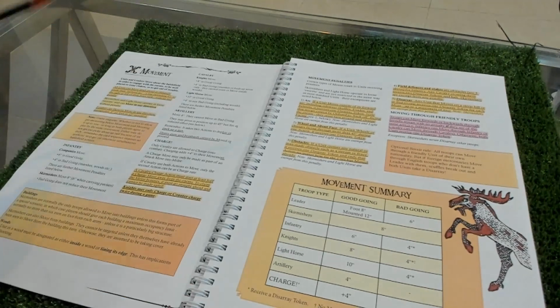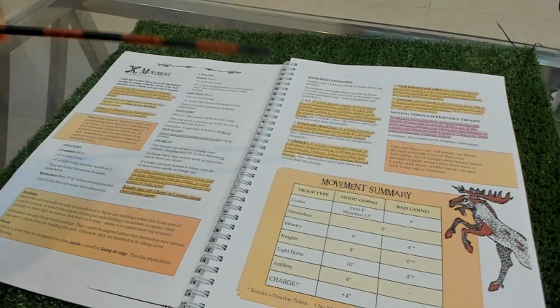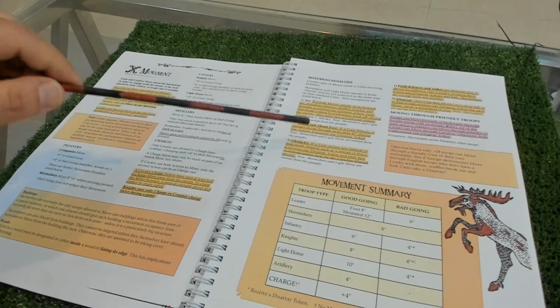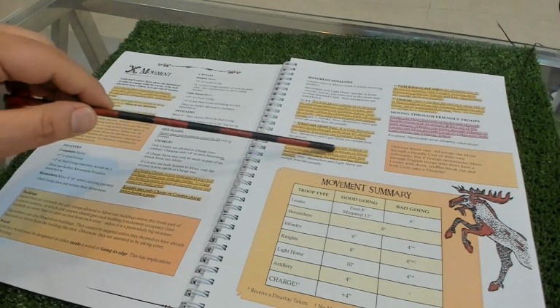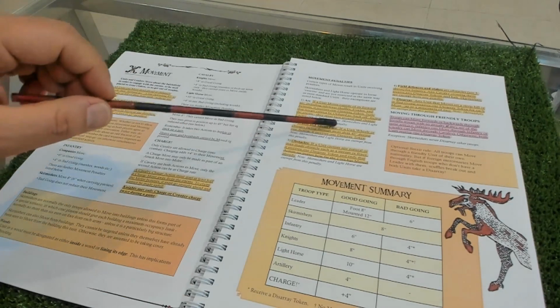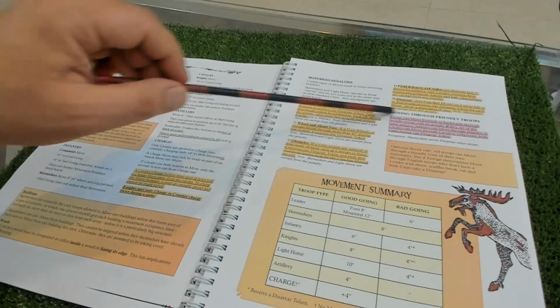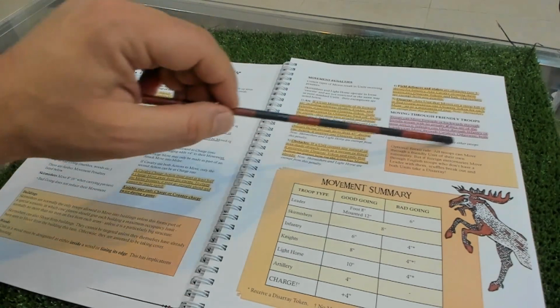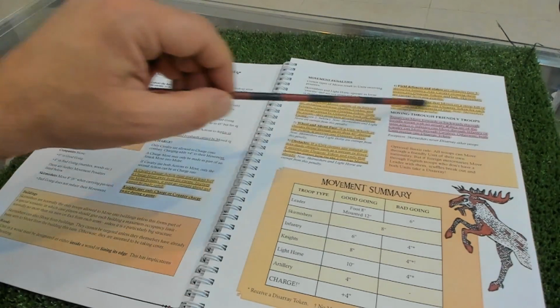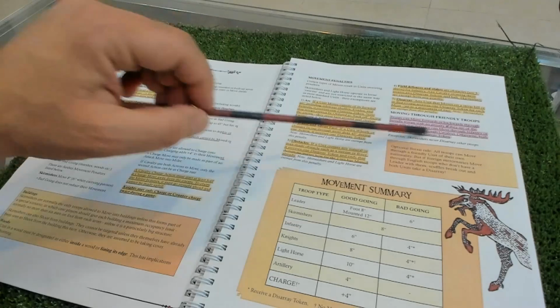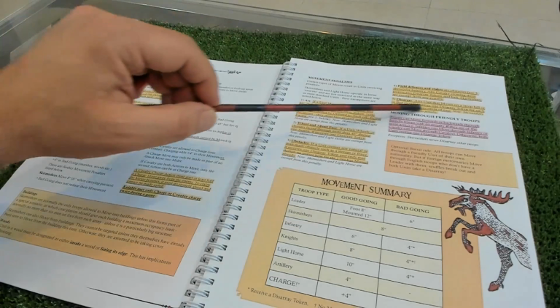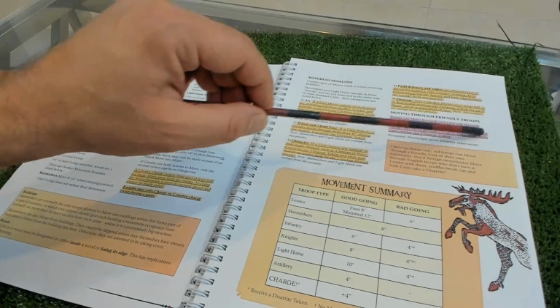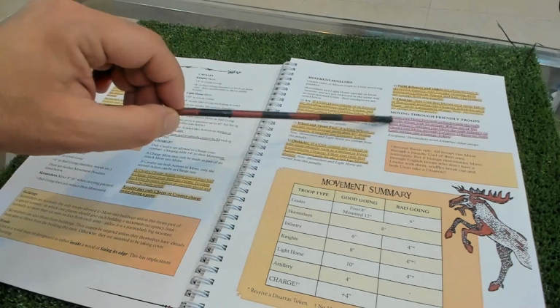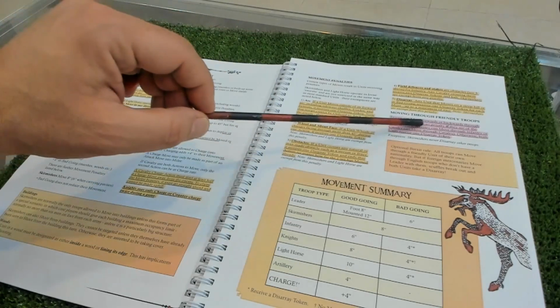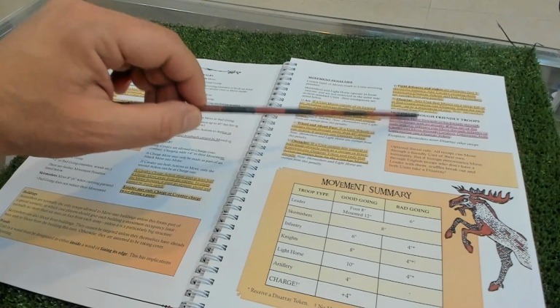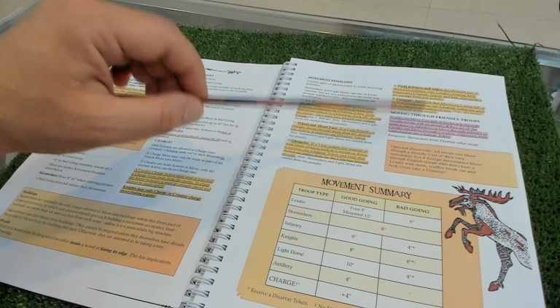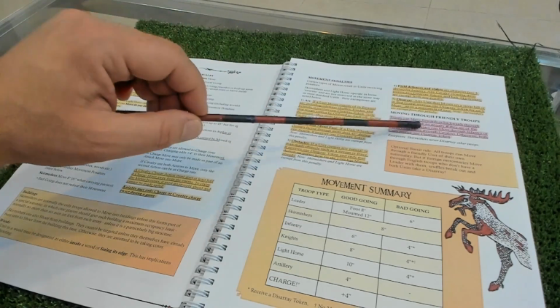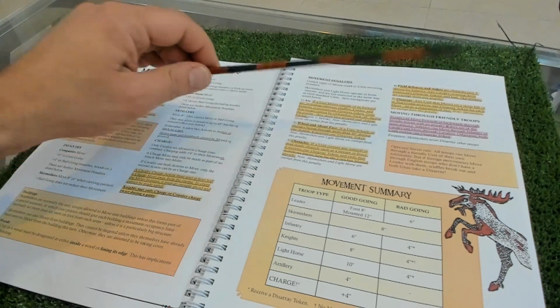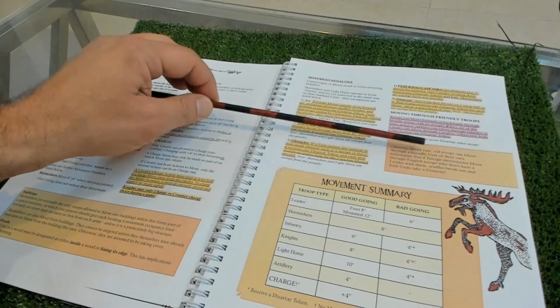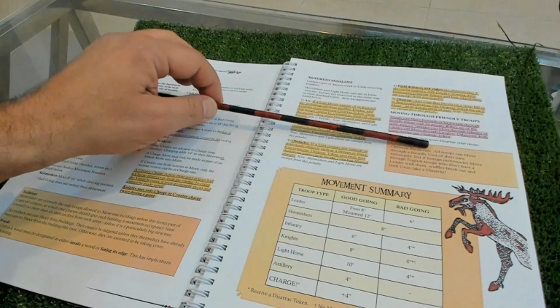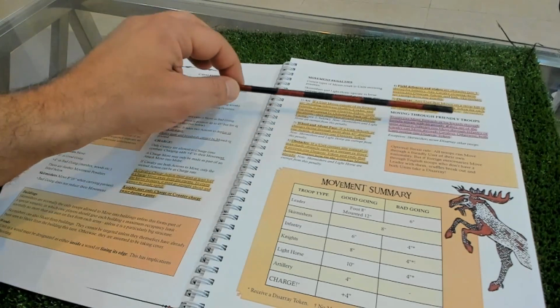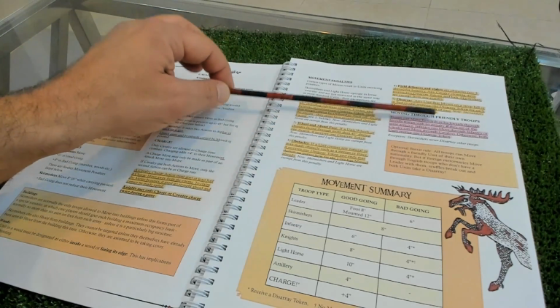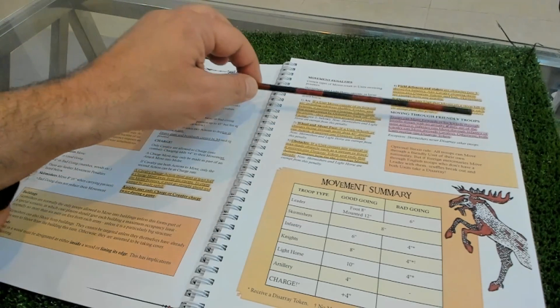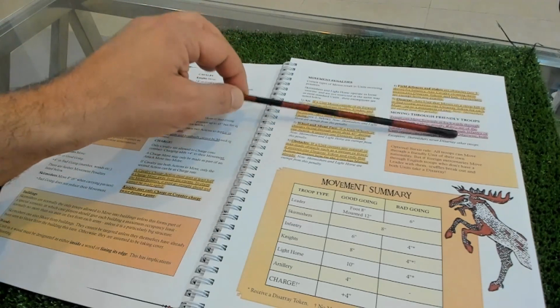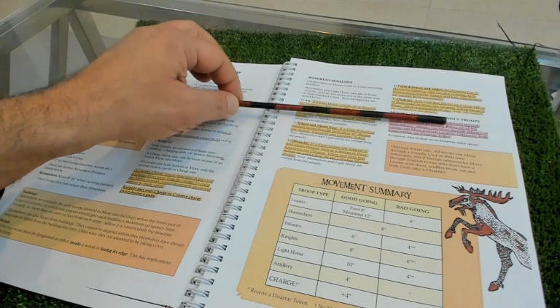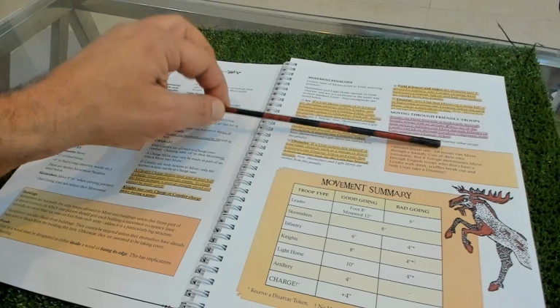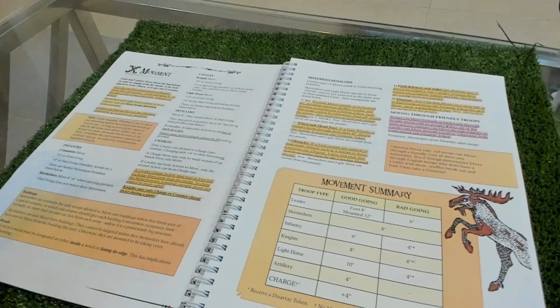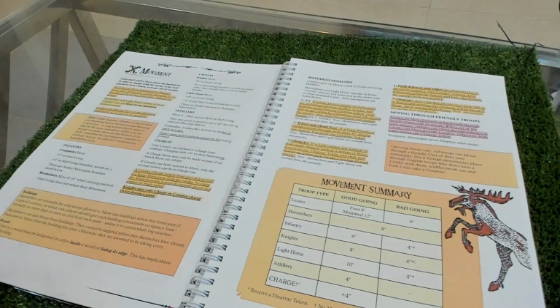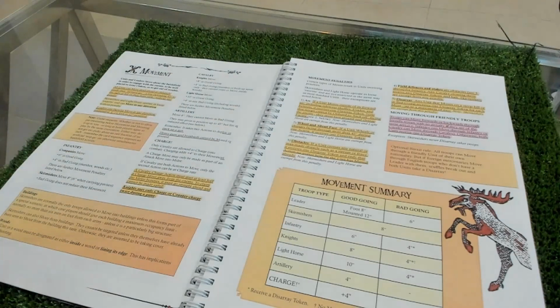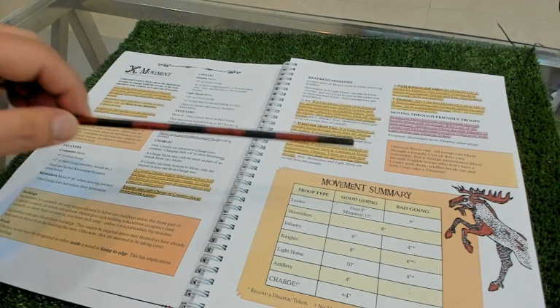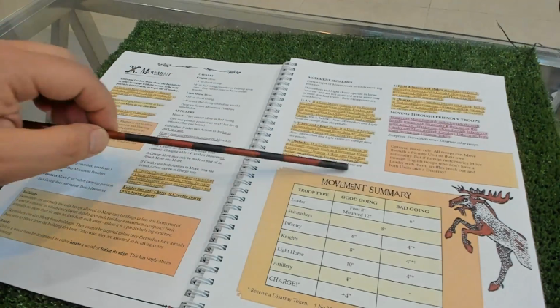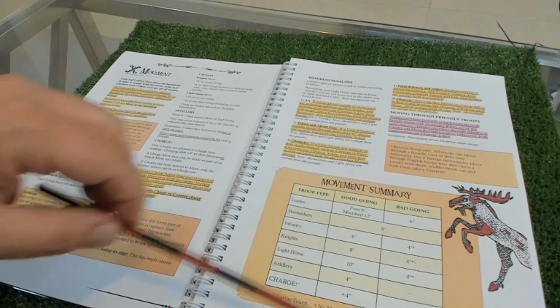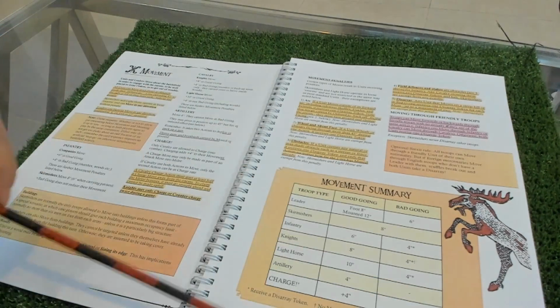Another very interesting rule here is moving through friendly troops - interpenetration - something I'm missing from a lot of rulesets. I really like that the author included interpenetration in his ruleset, followed by a movement summary.